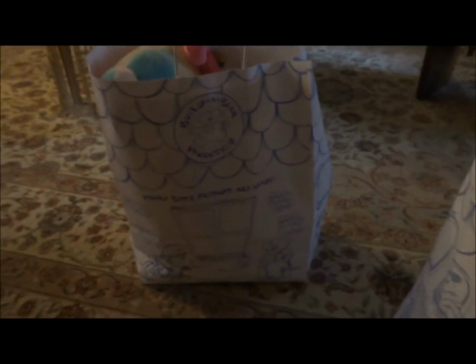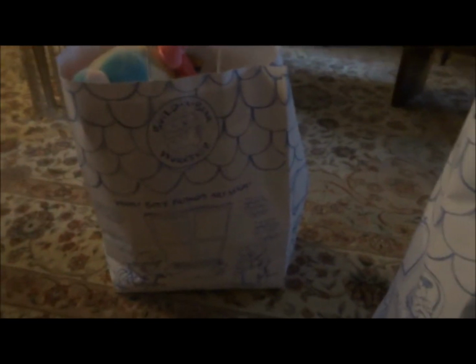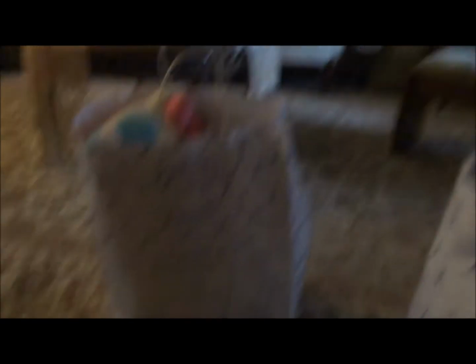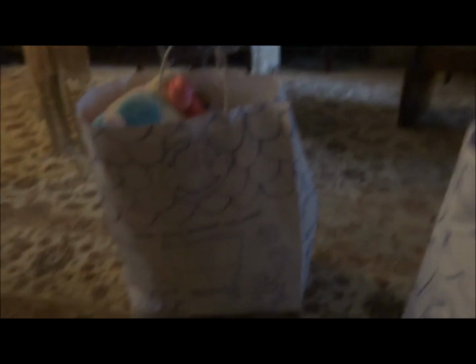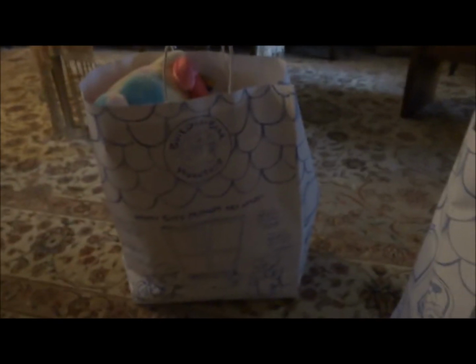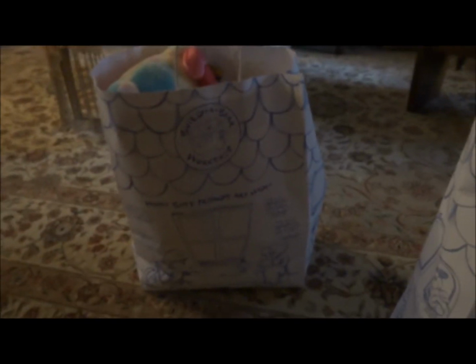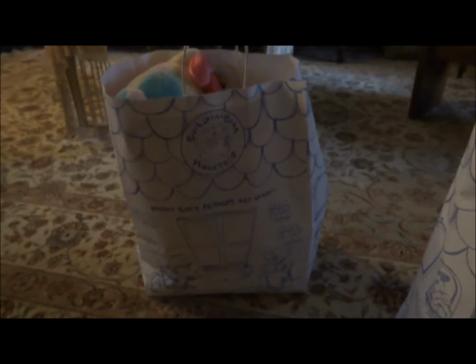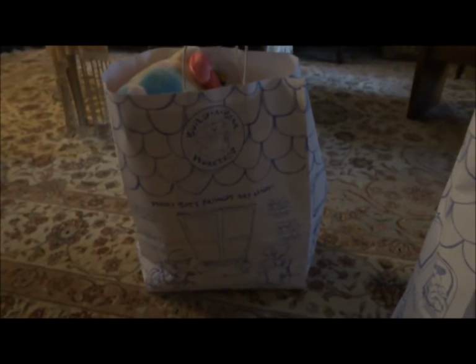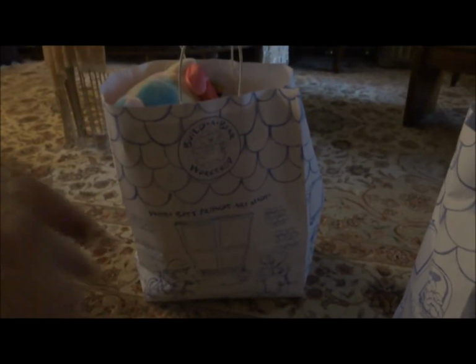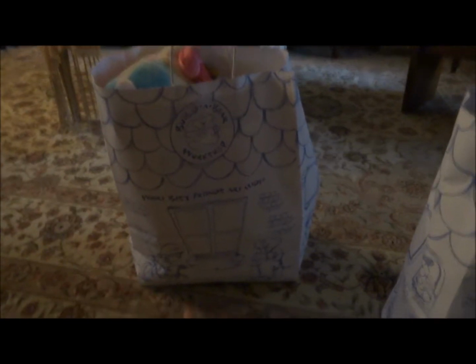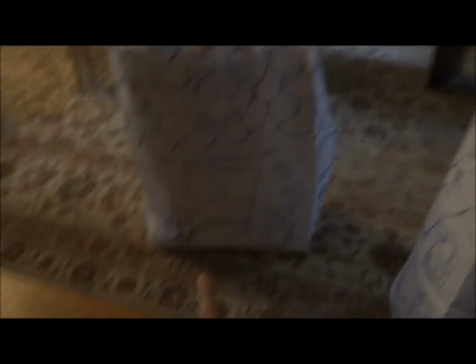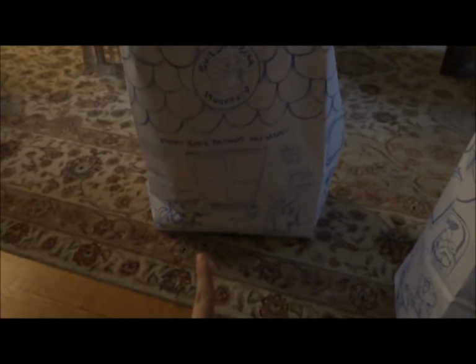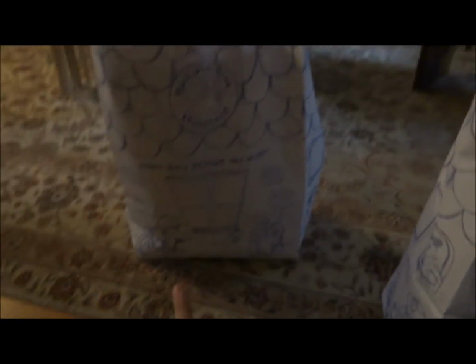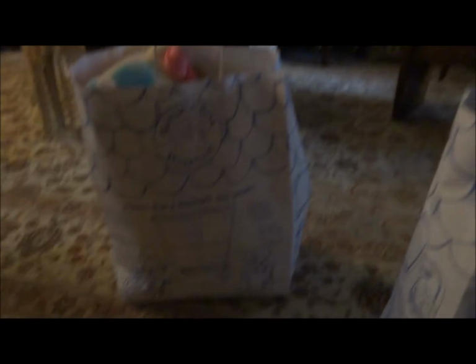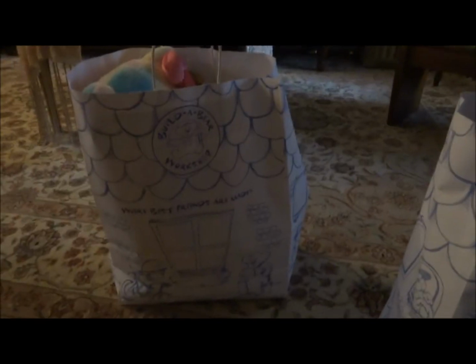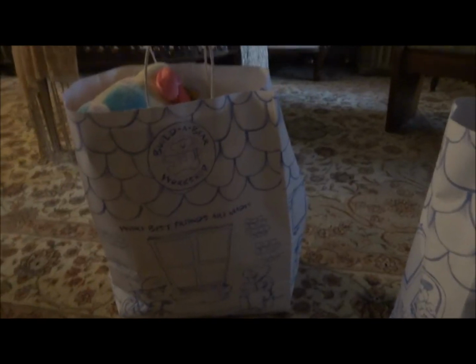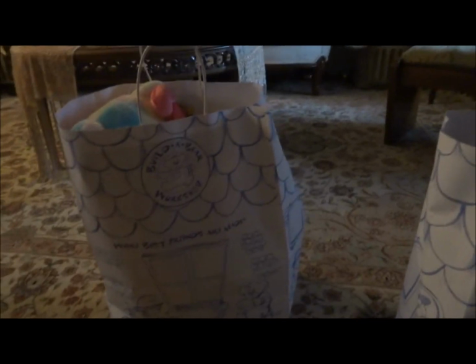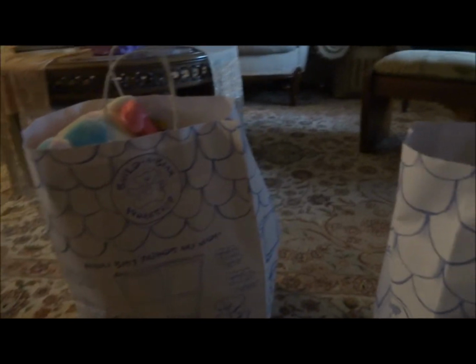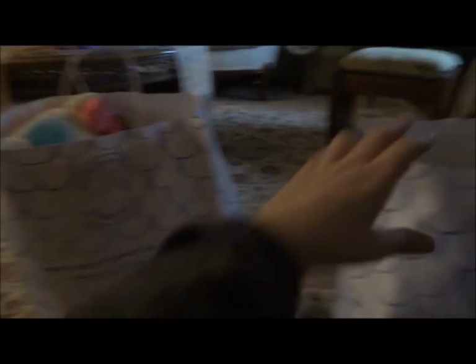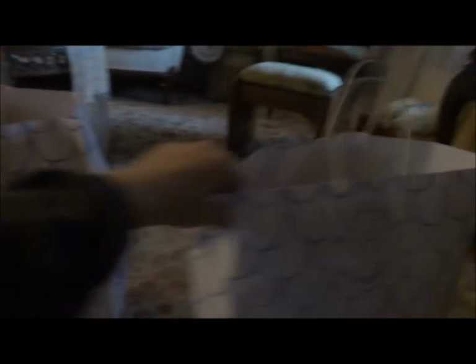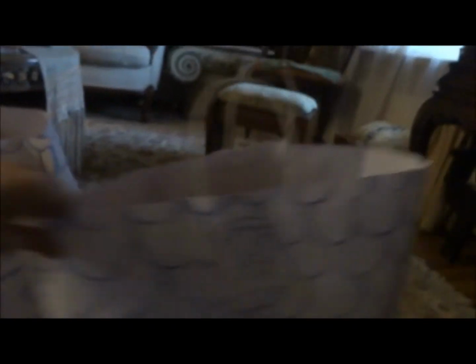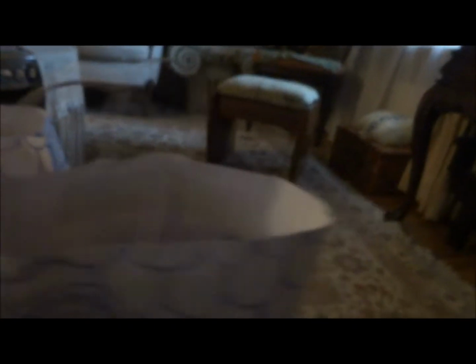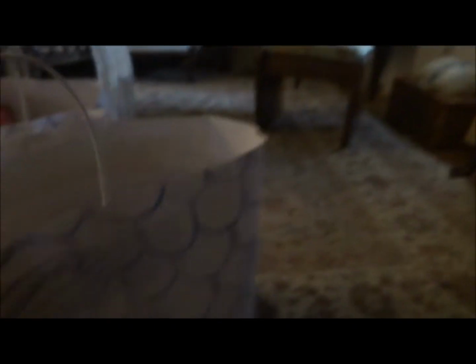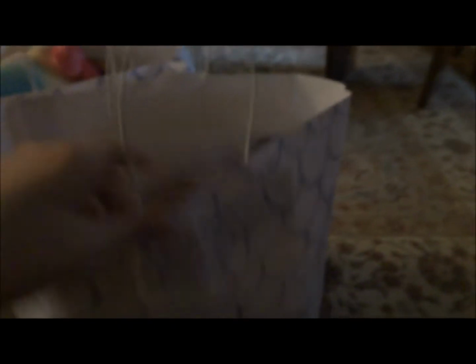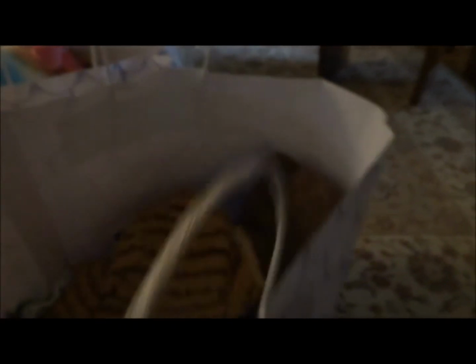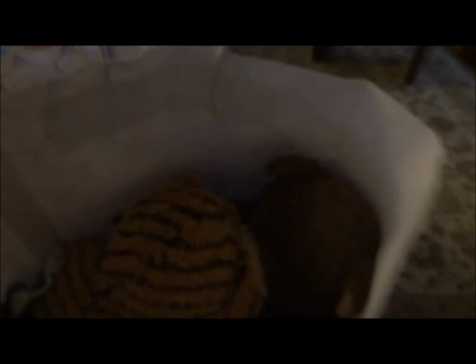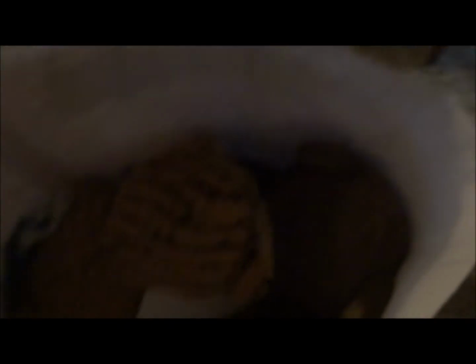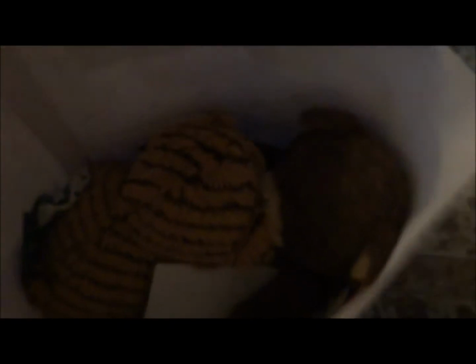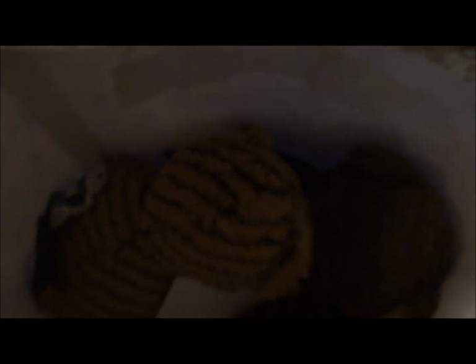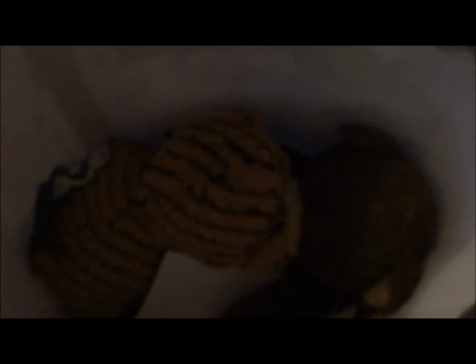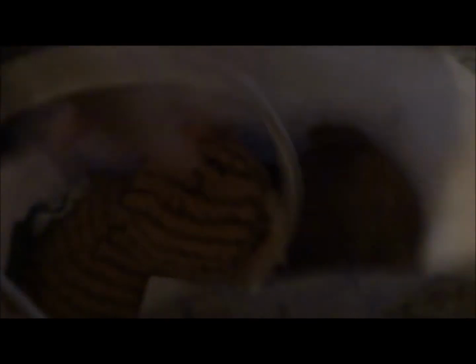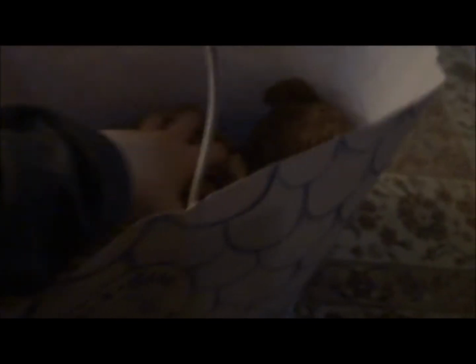Hey guys, I want to show you what I got at Build-A-Bear for my birthday. There are three bears in here.